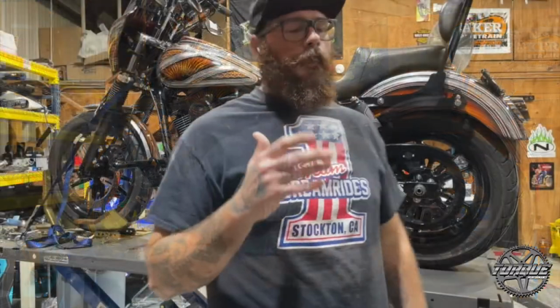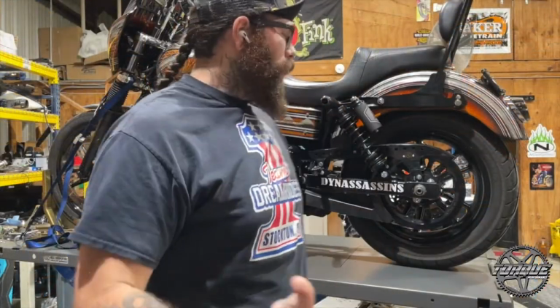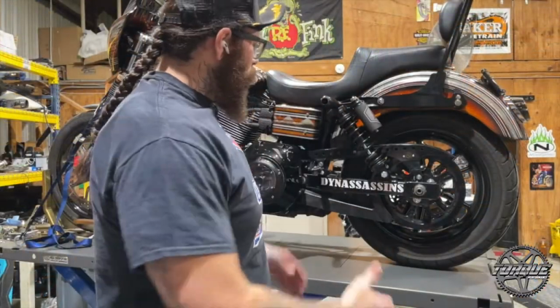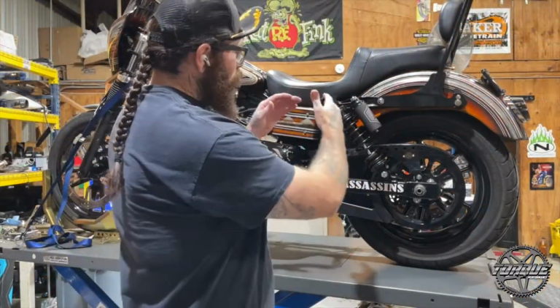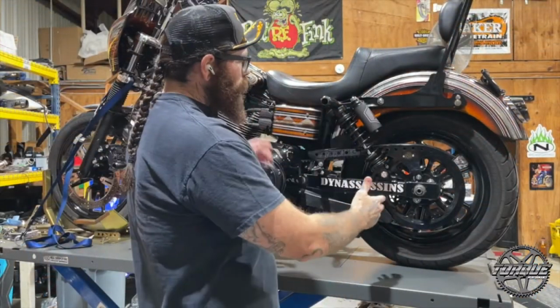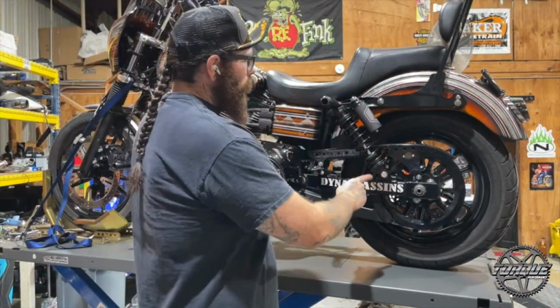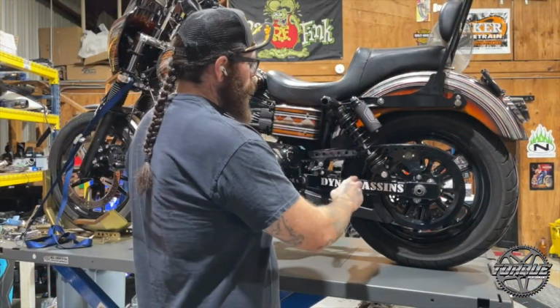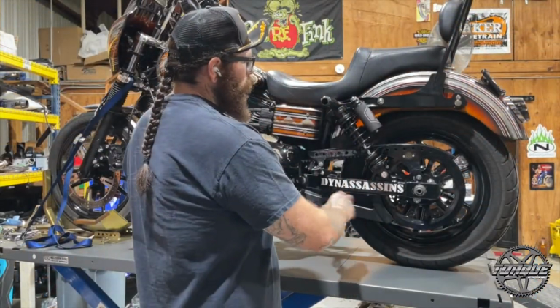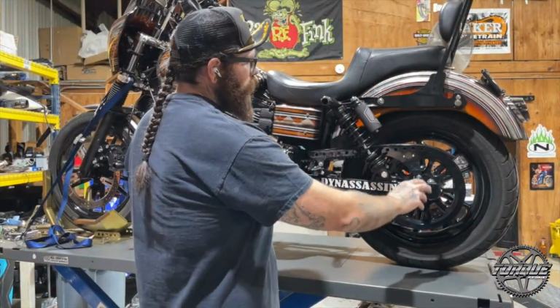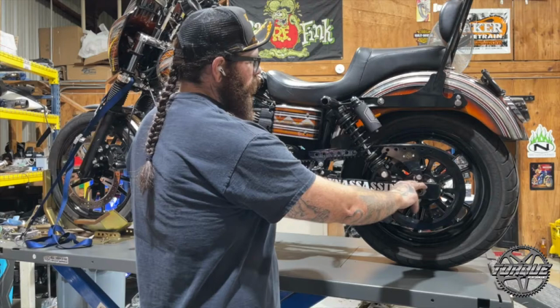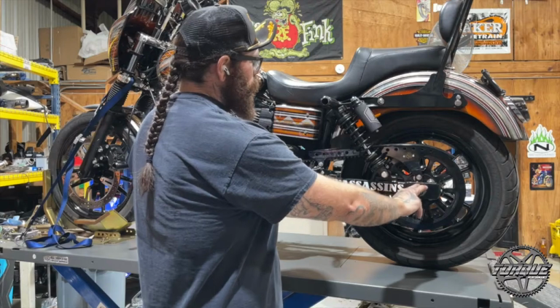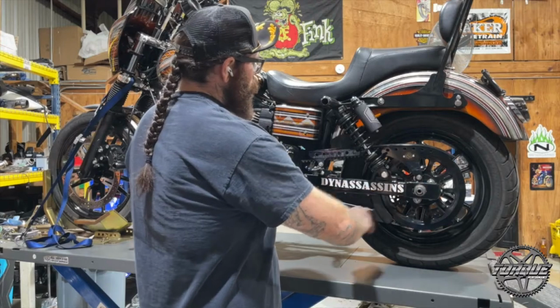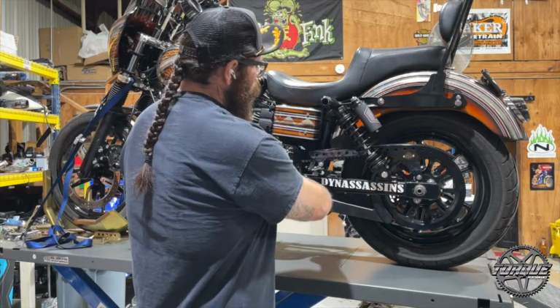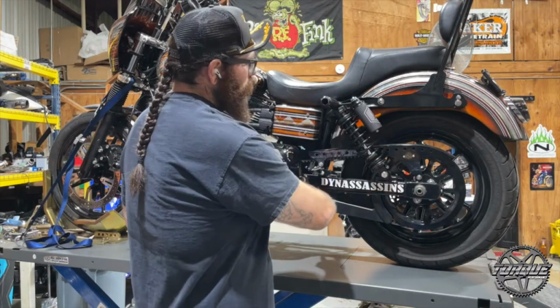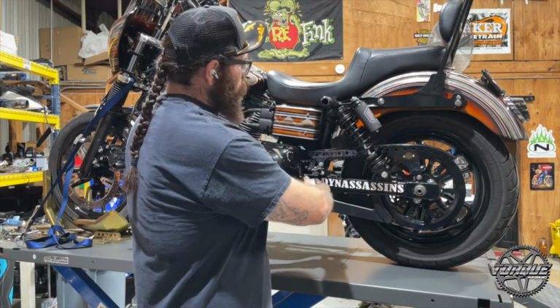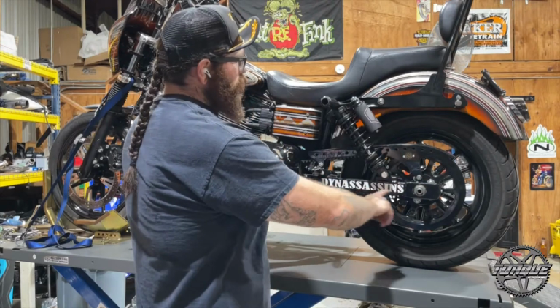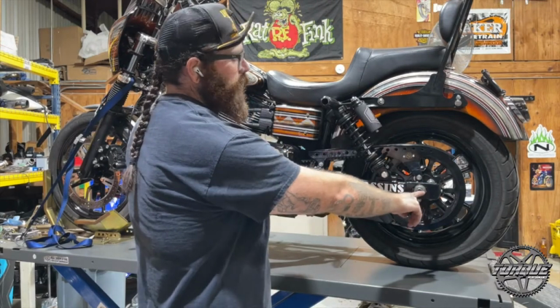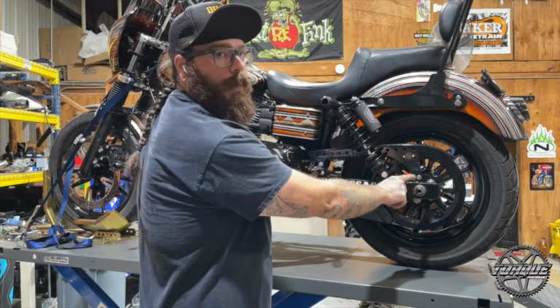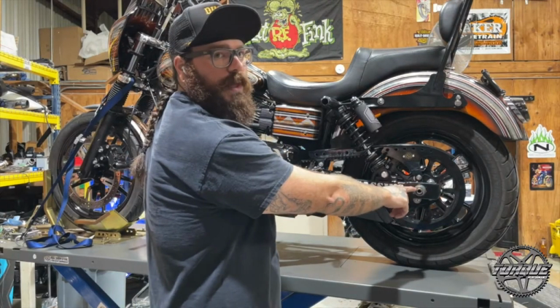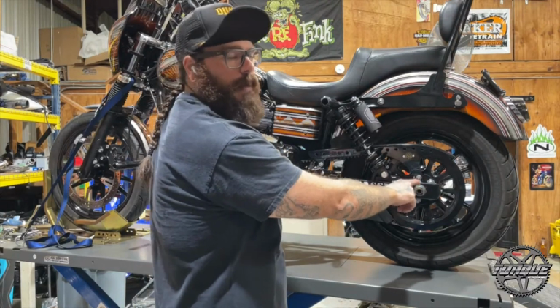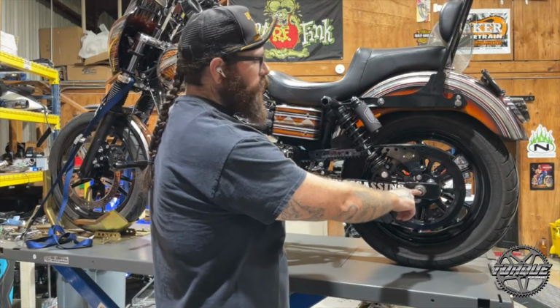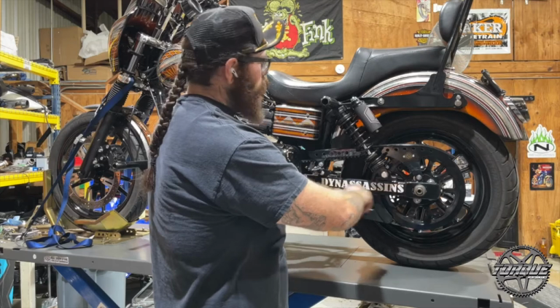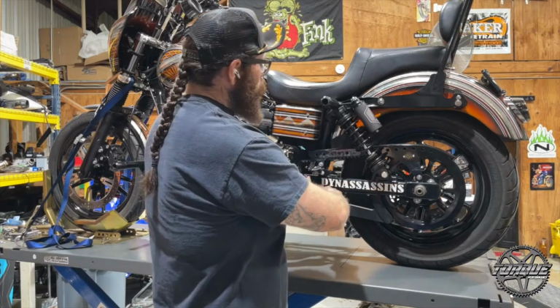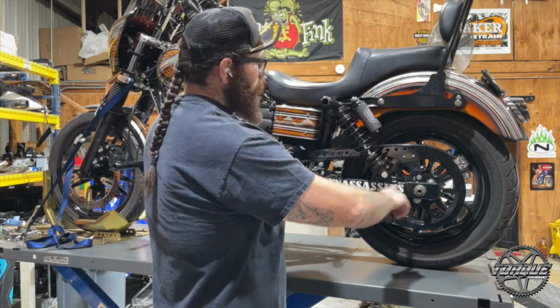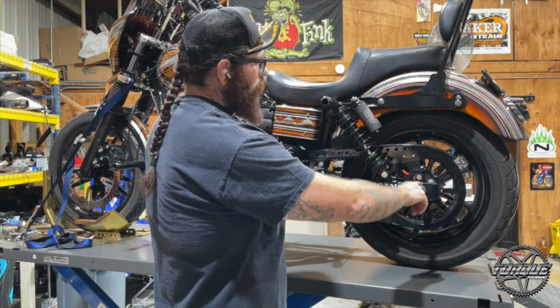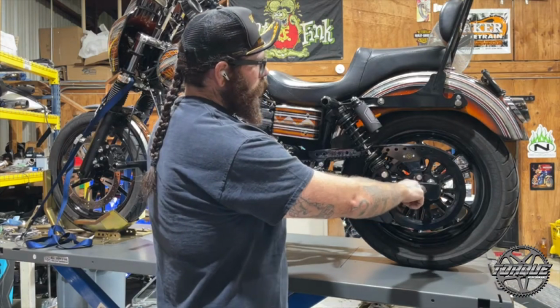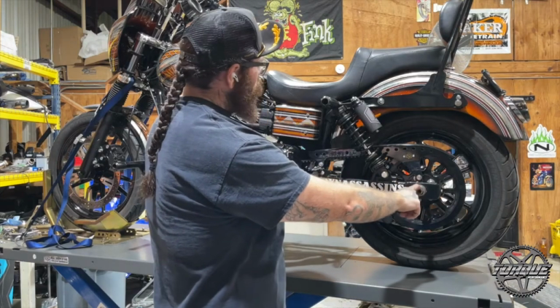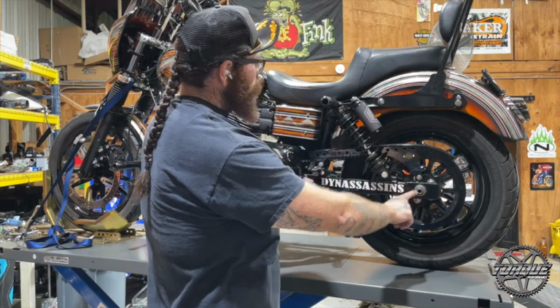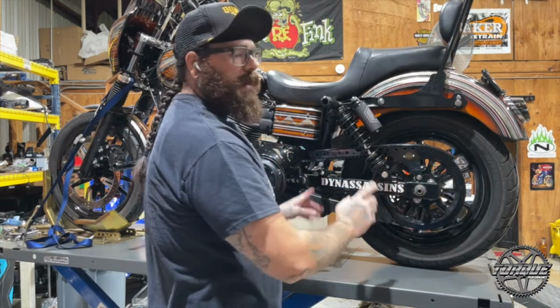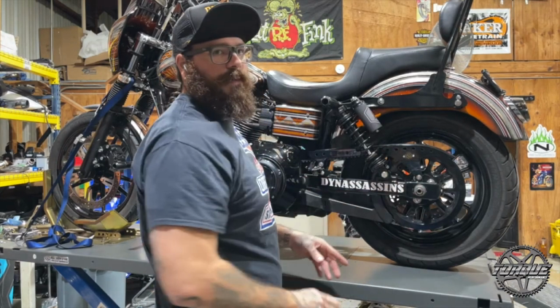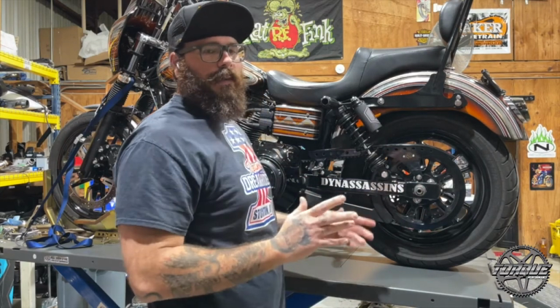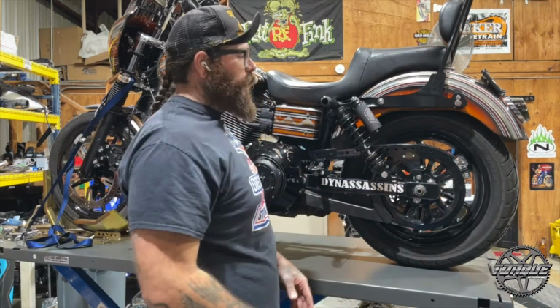This bike has a 13-inch rear shock that puts this axle slightly lower than this pivot shaft. This is what we're referencing throughout most of the video — this angle and the relation of your rear axle to your pivot shaft and how that affects everything.